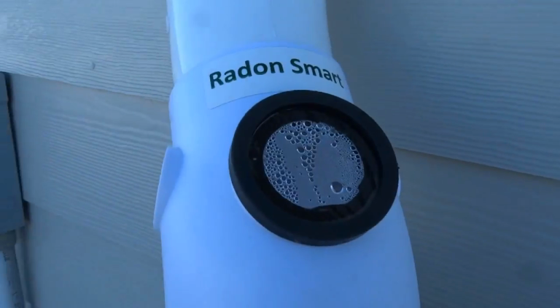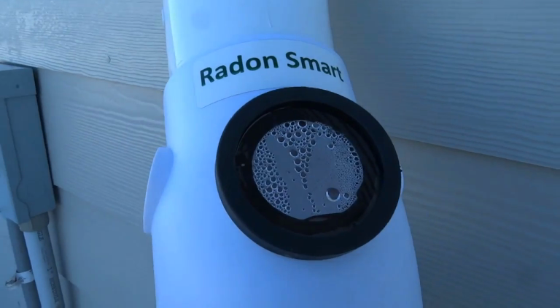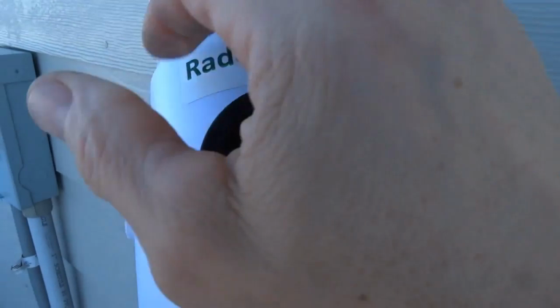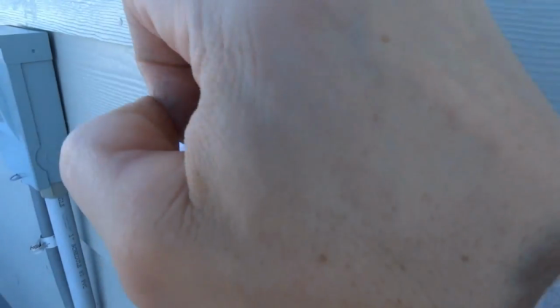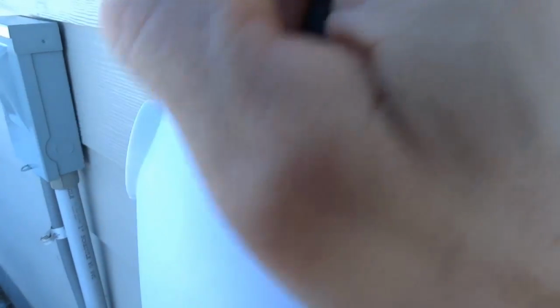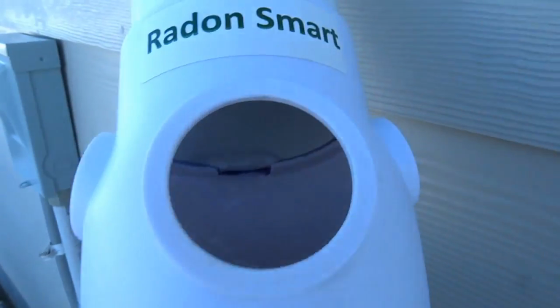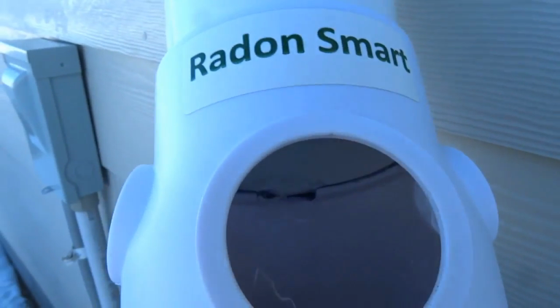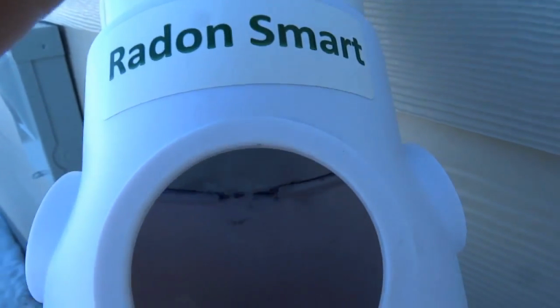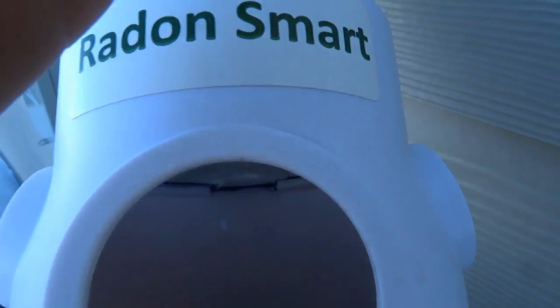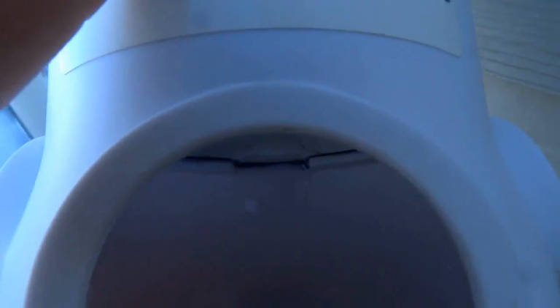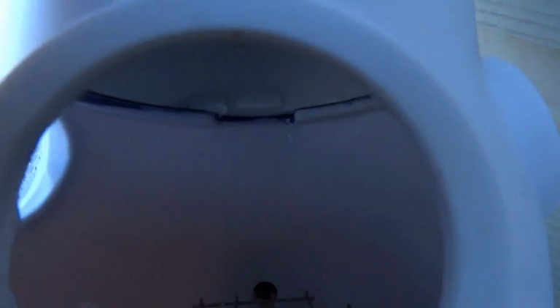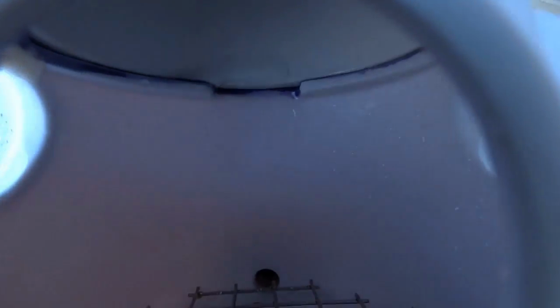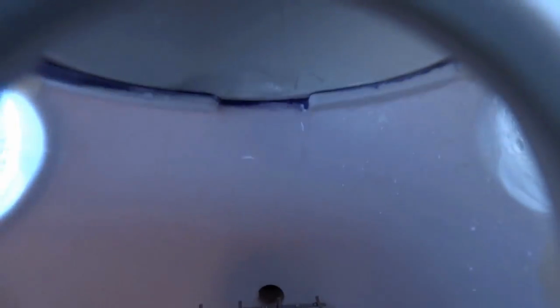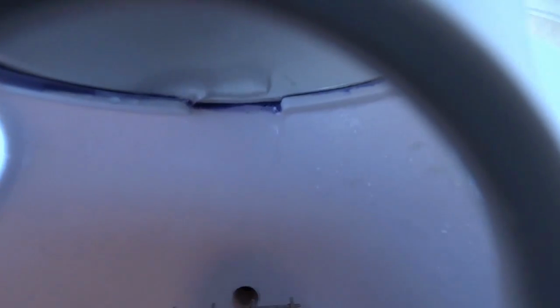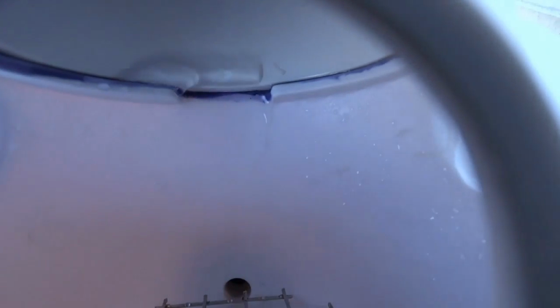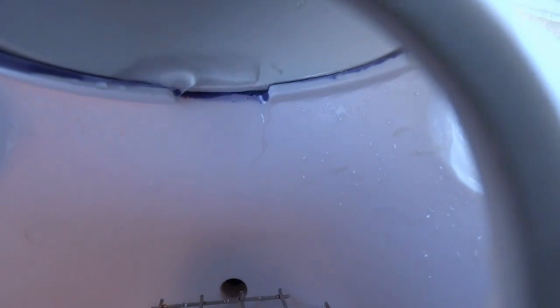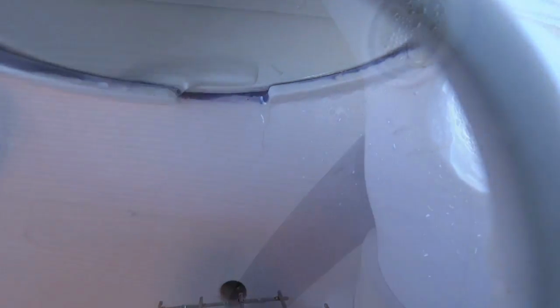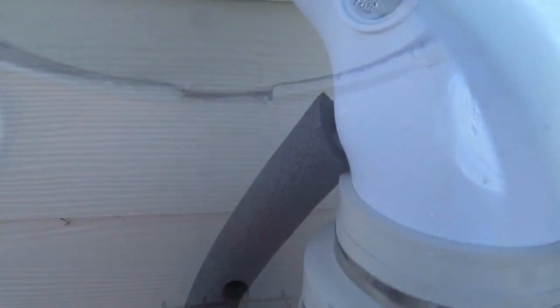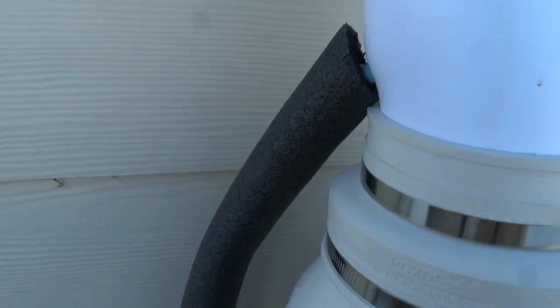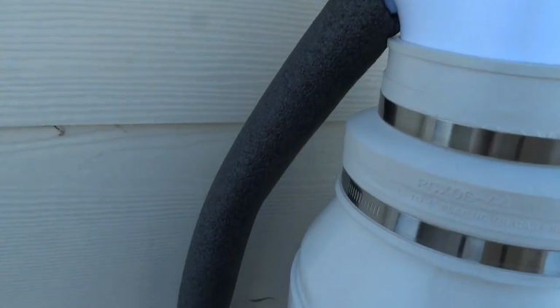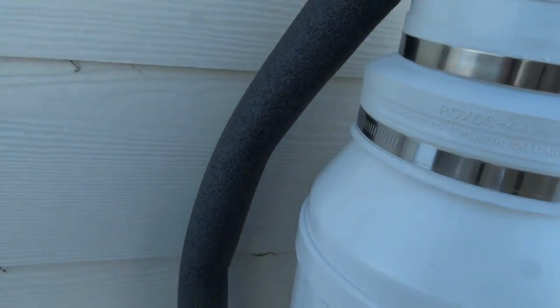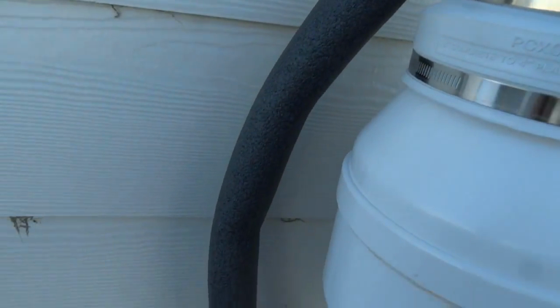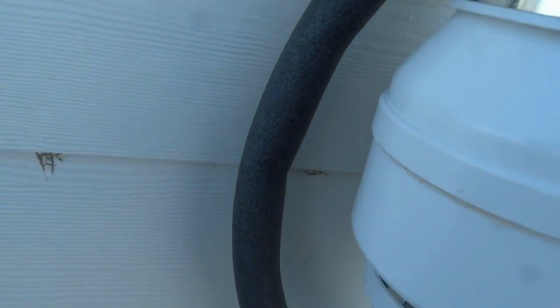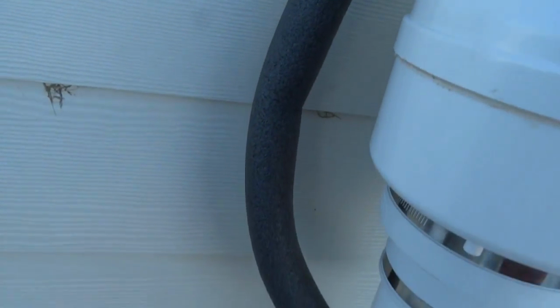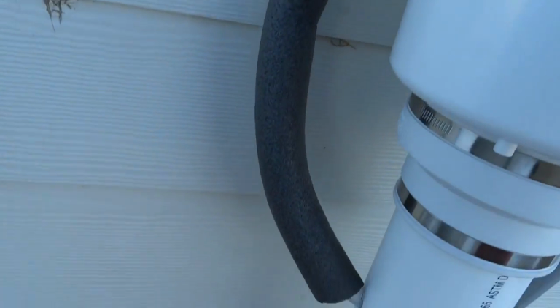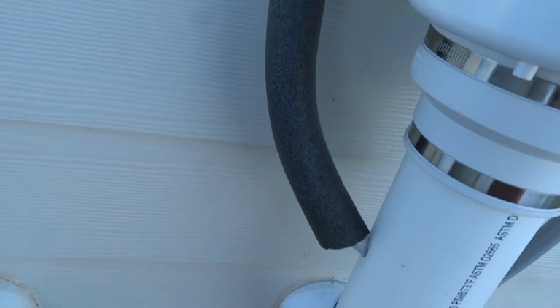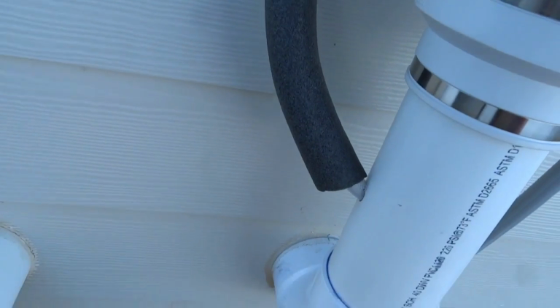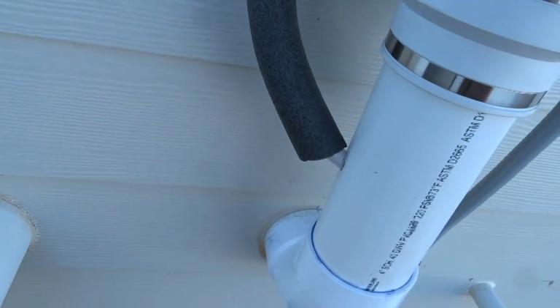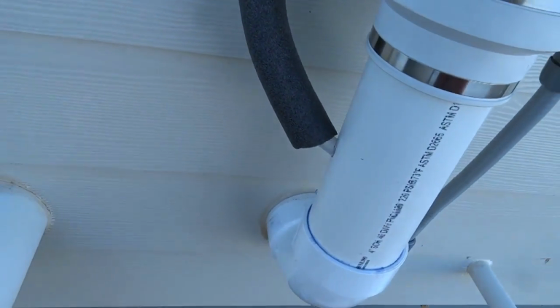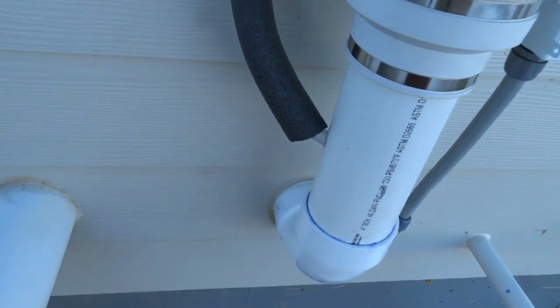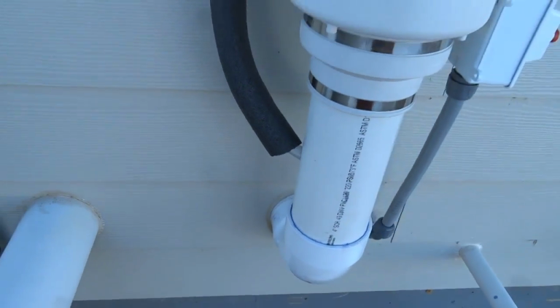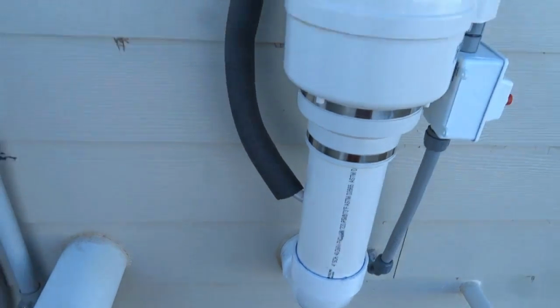After the Divertidrain access cap is removed, you can see water from condensate running back down into the Divertidrain gutter and out through the insulated water drain tube, thus bypassing and protecting the radon fan from water damage.